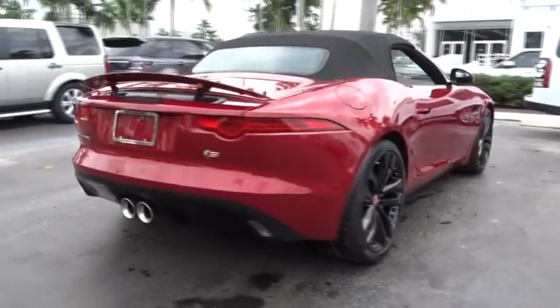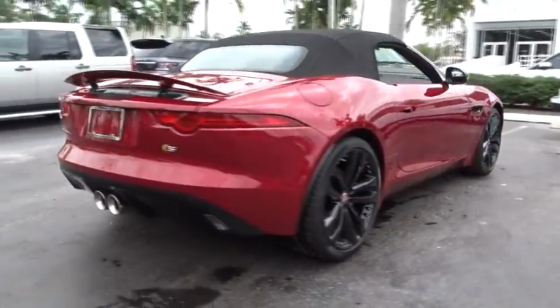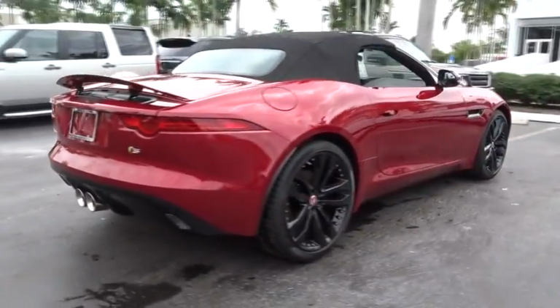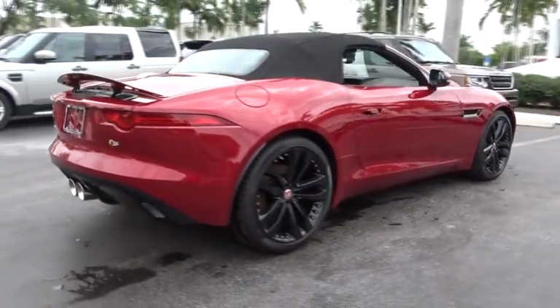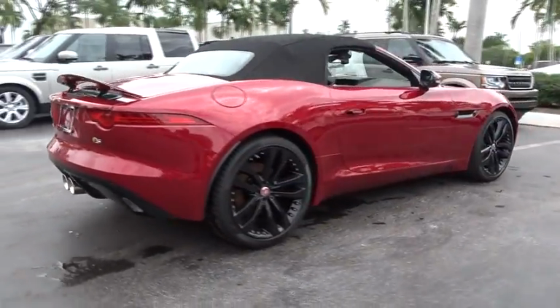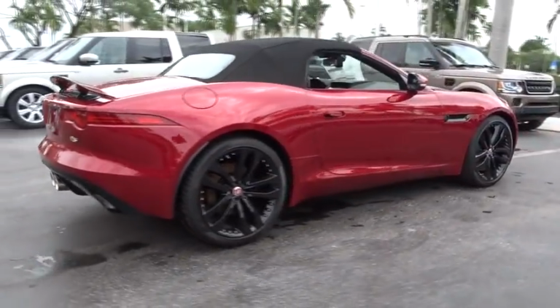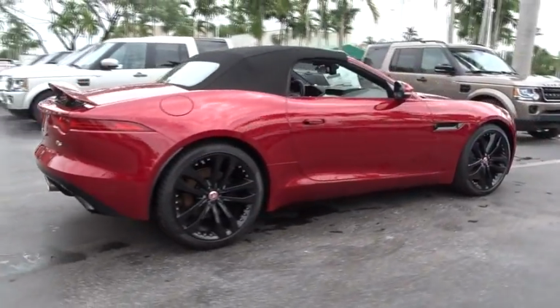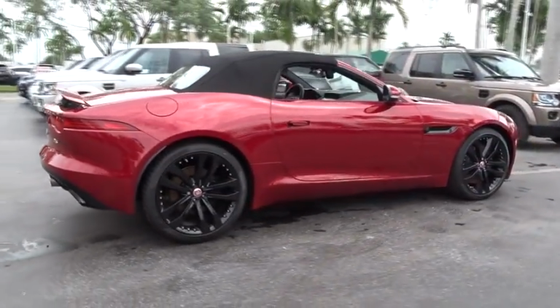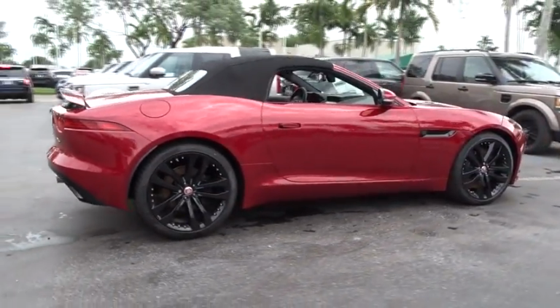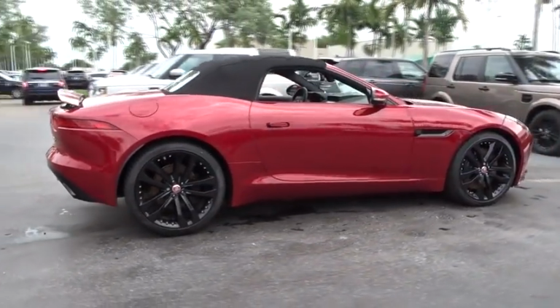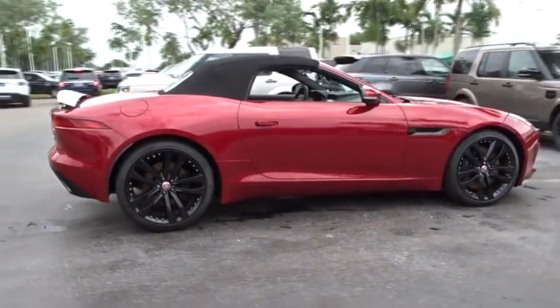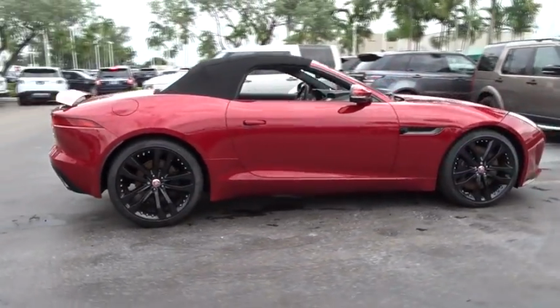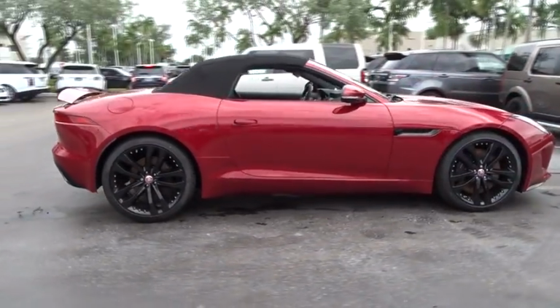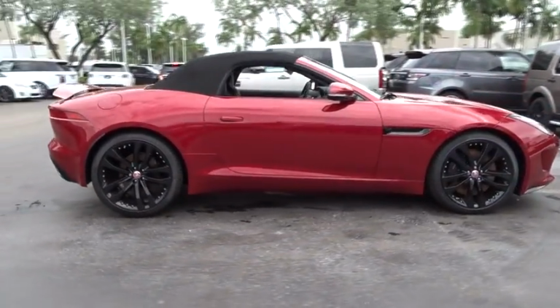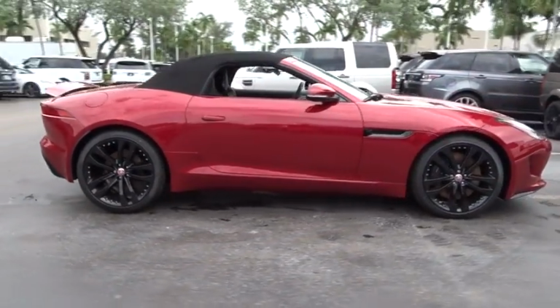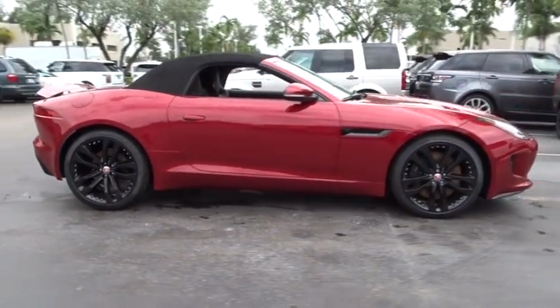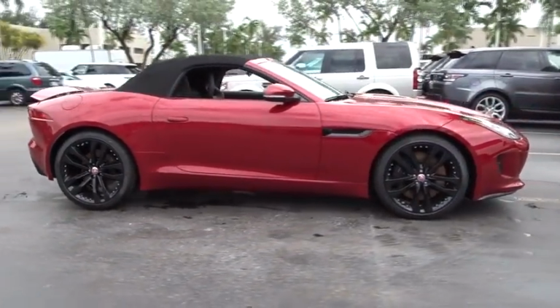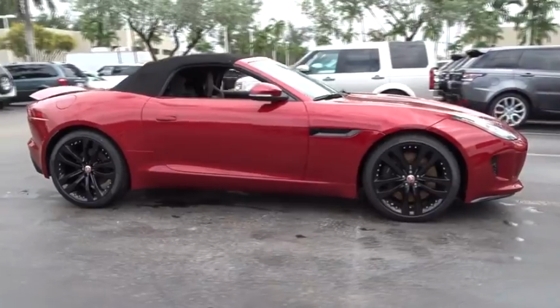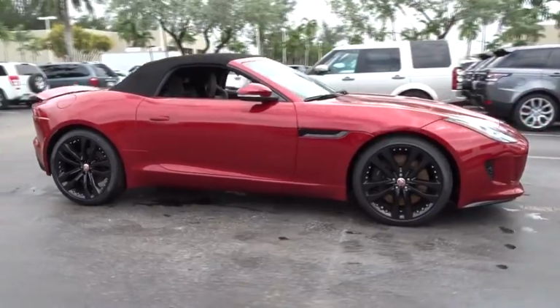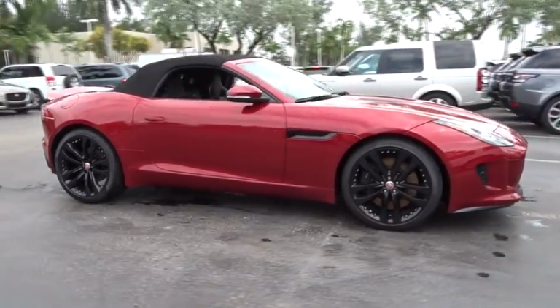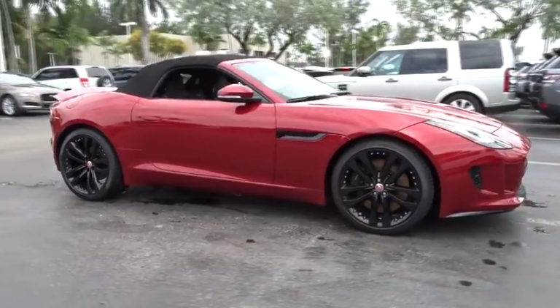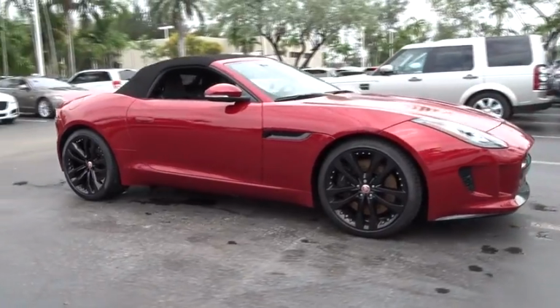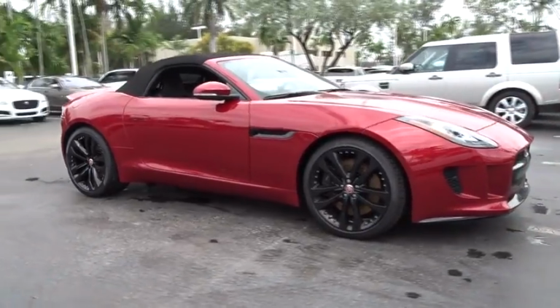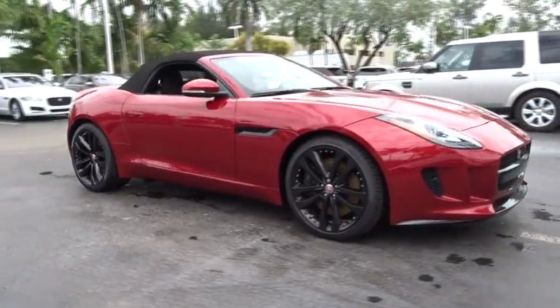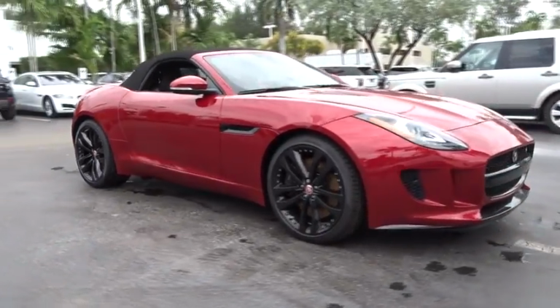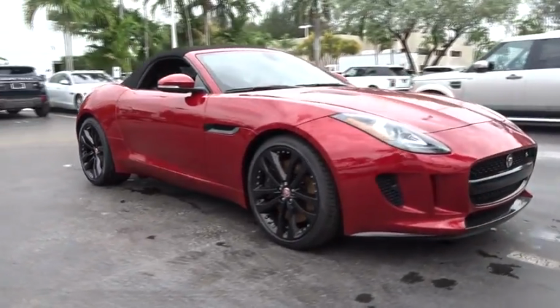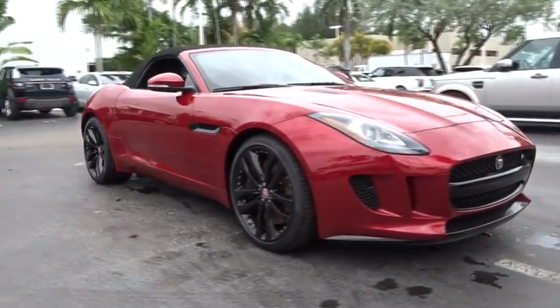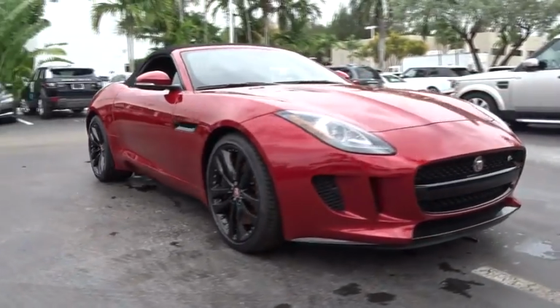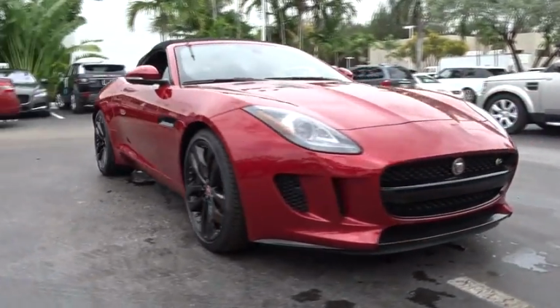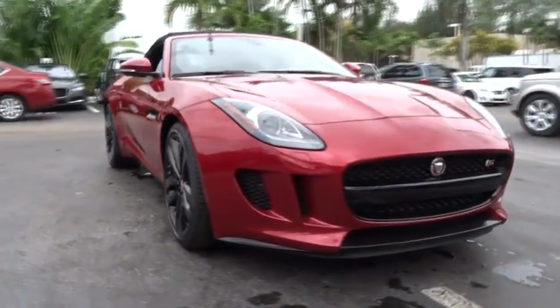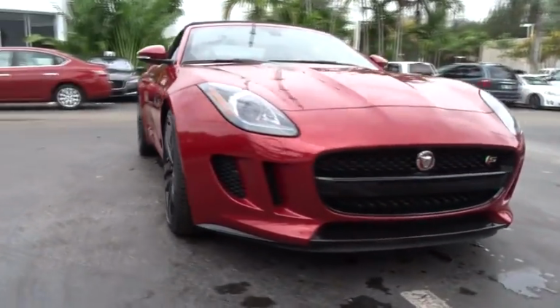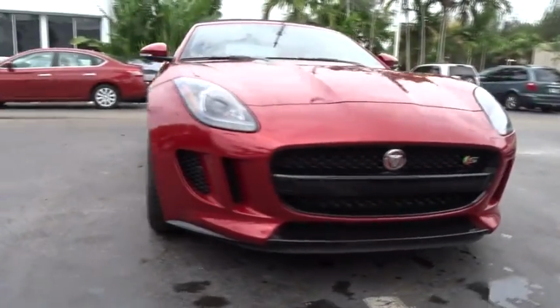High power and low weight means effortless speed. The F-Type screams uniqueness, speed, and power. In the end, nothing else really matters.